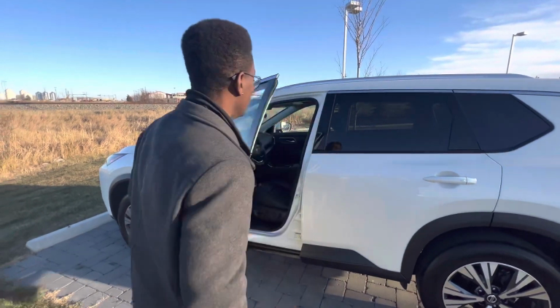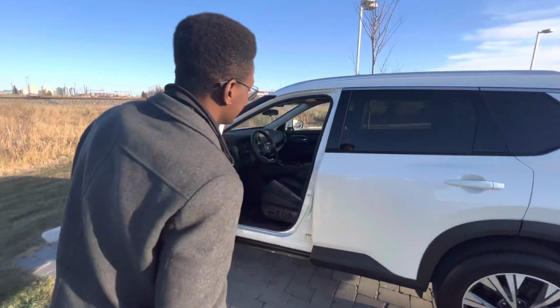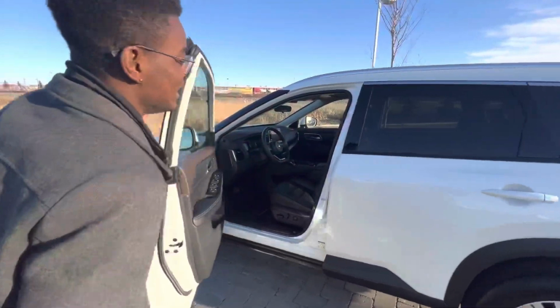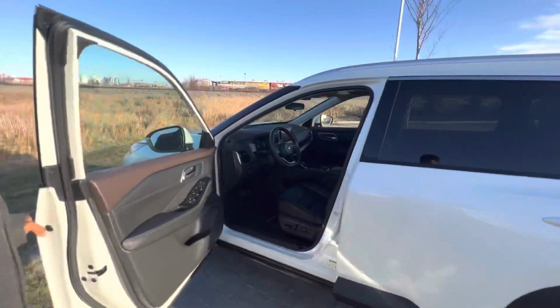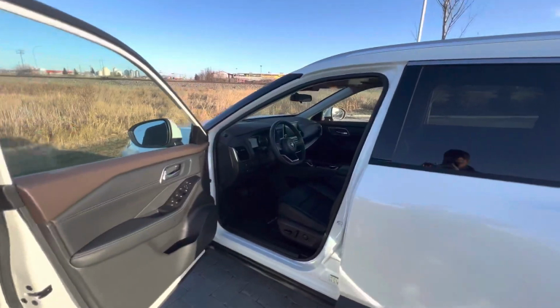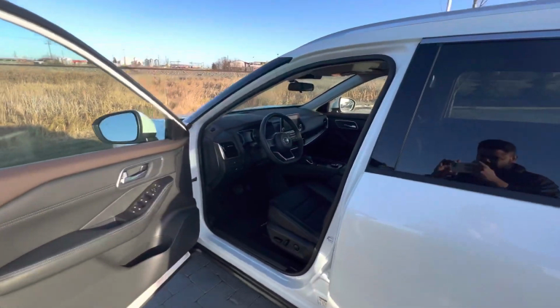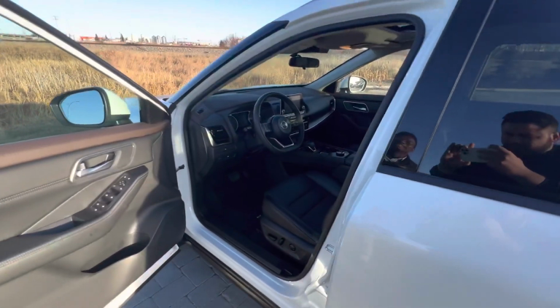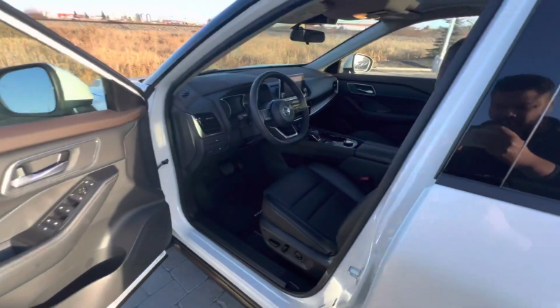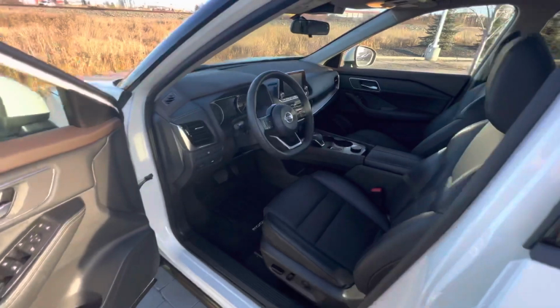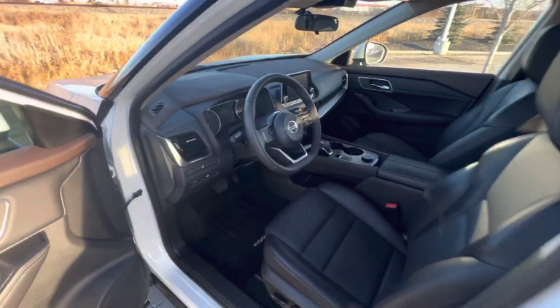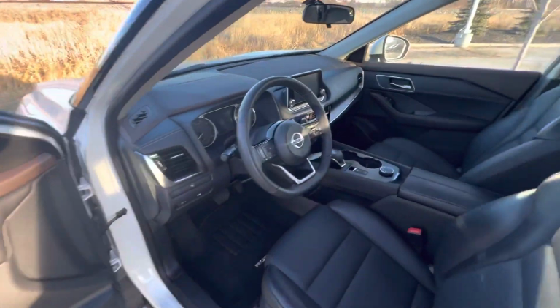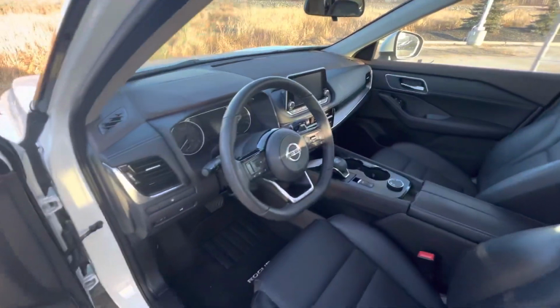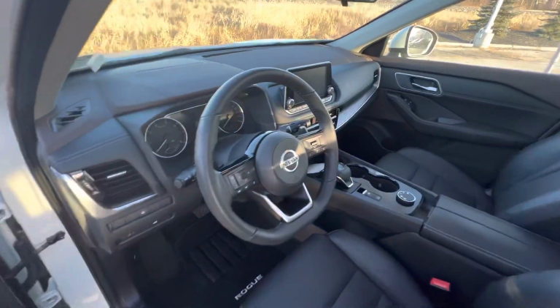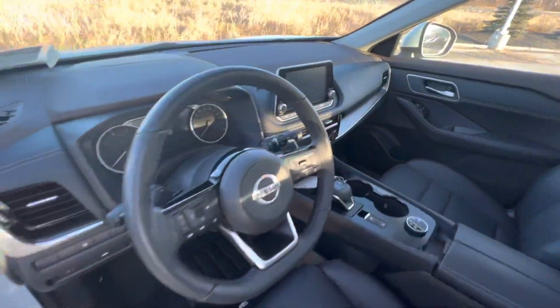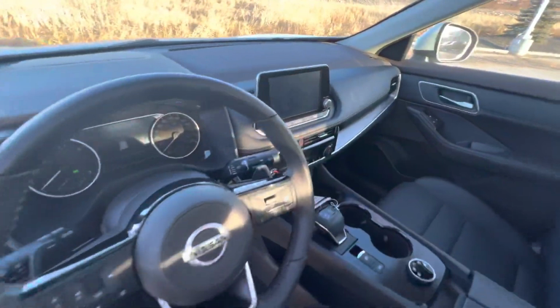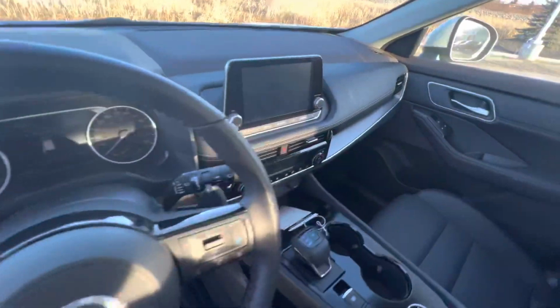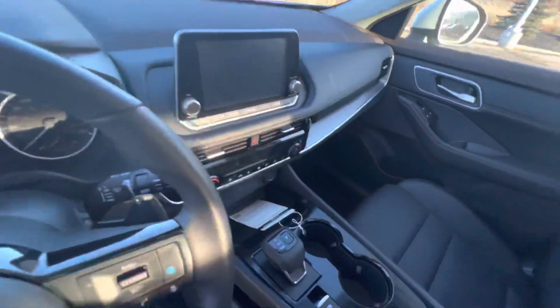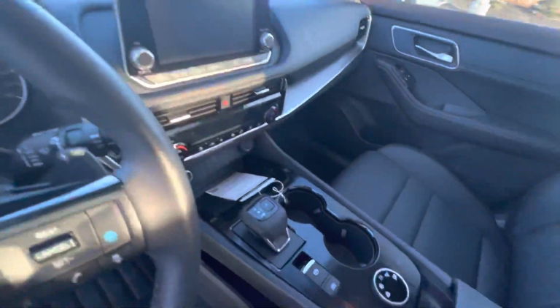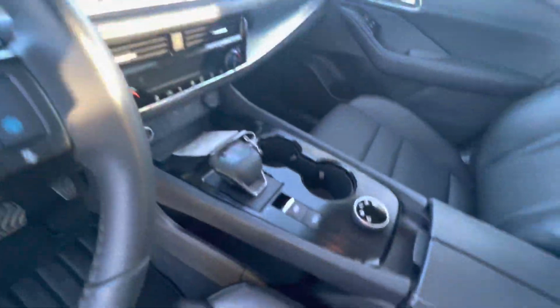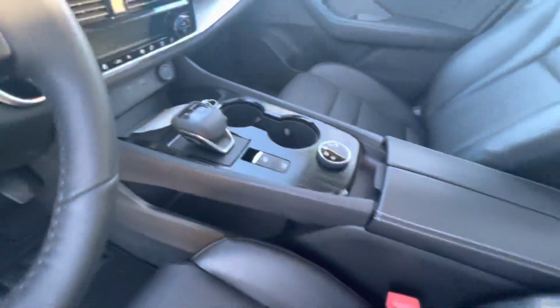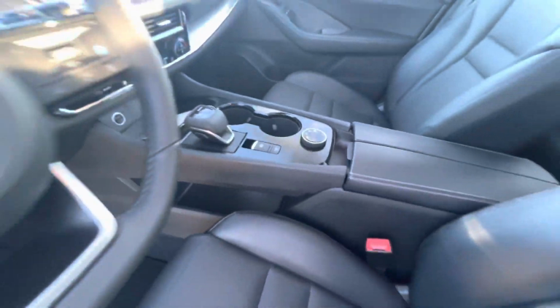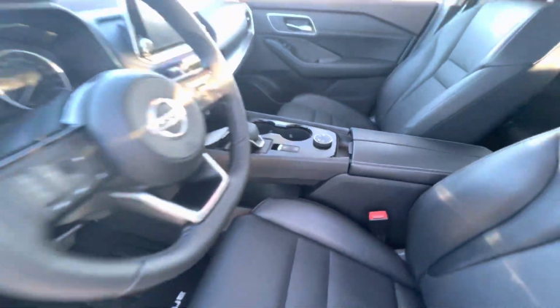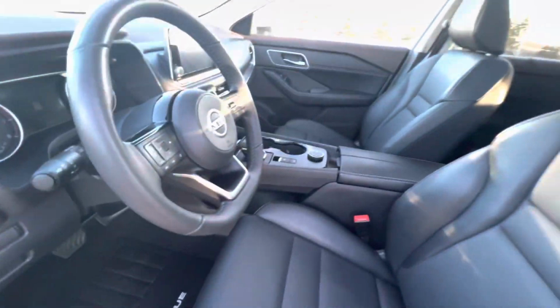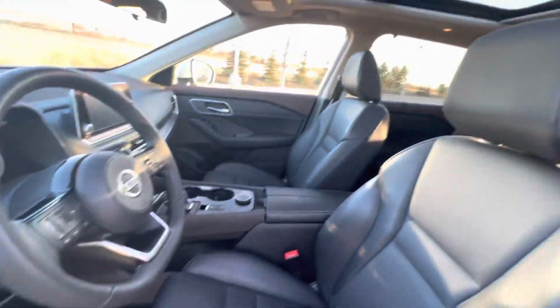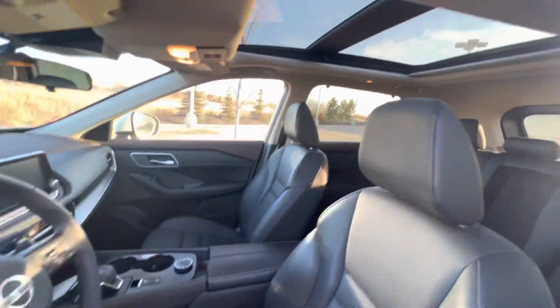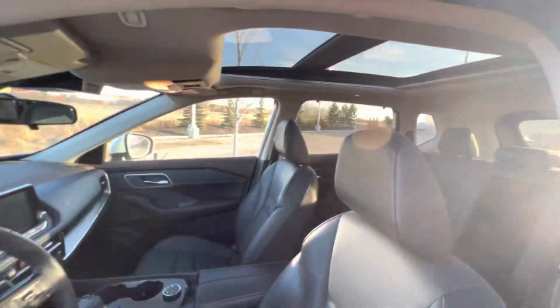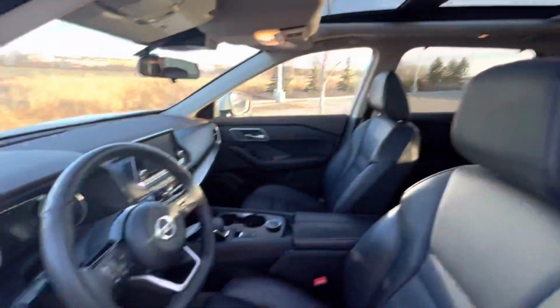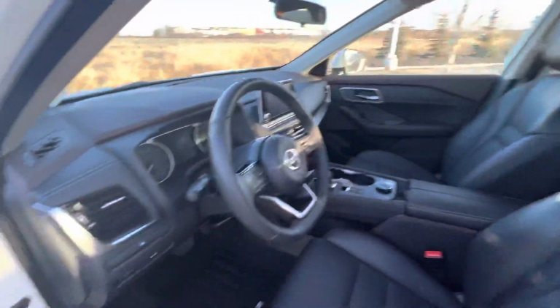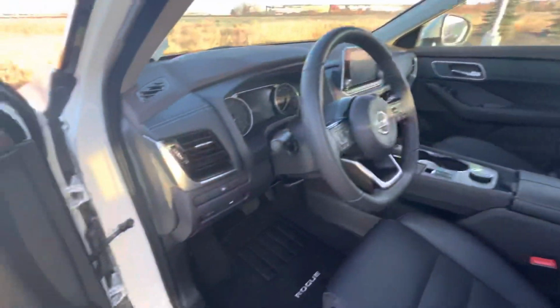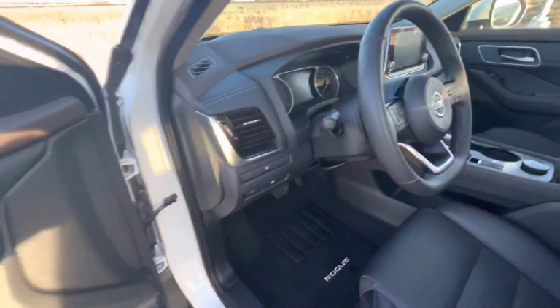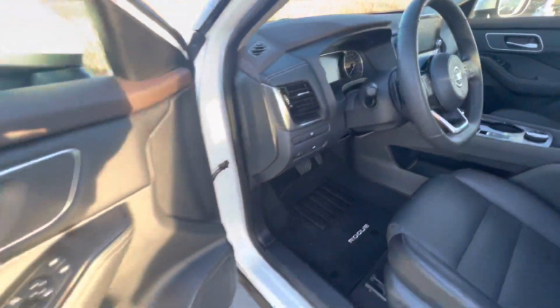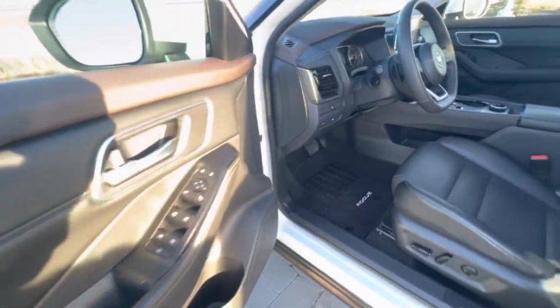Going inside, you get the leather heated seats, heated steering wheel, Apple CarPlay, Android Auto, ProPilot system — the car practically drives itself — and so much more.